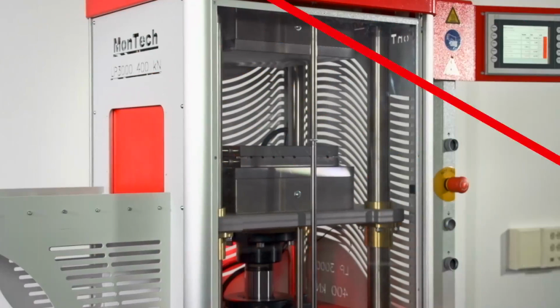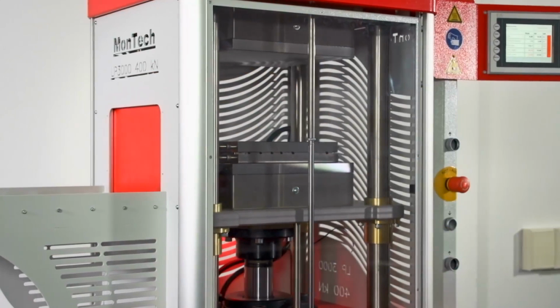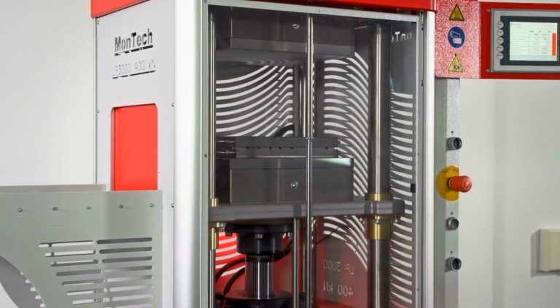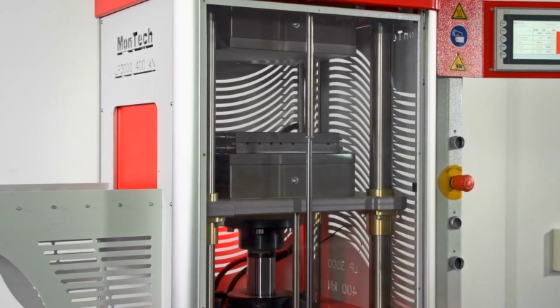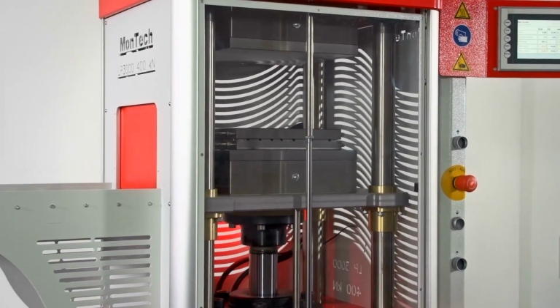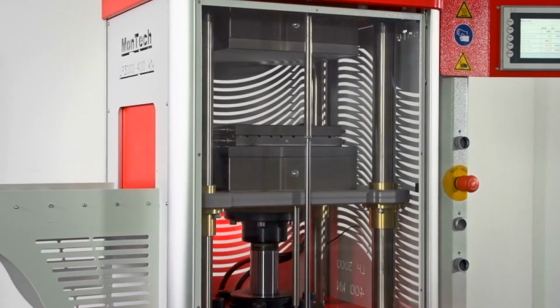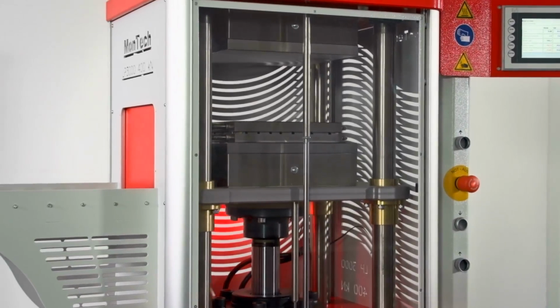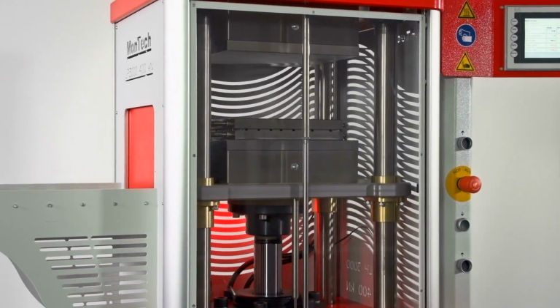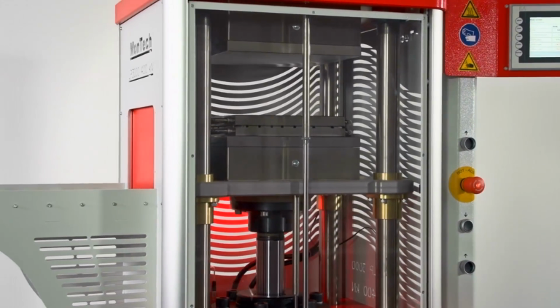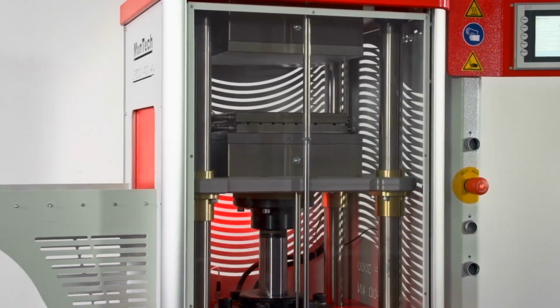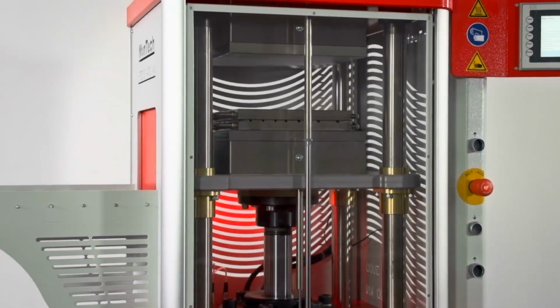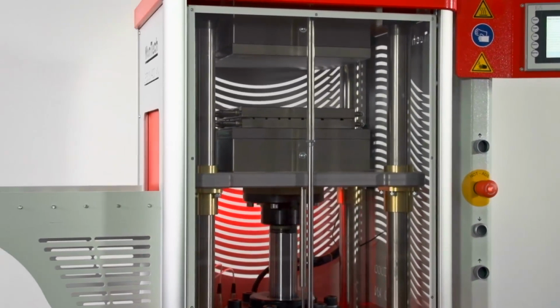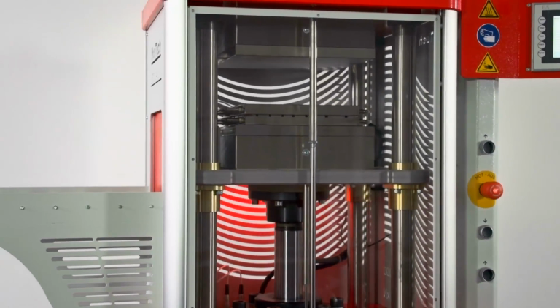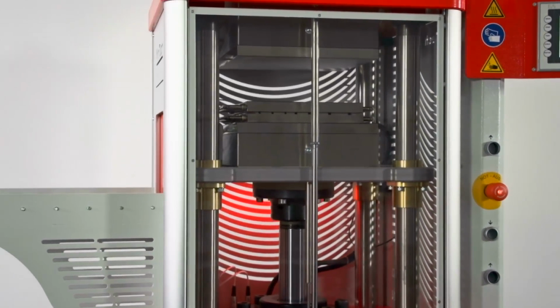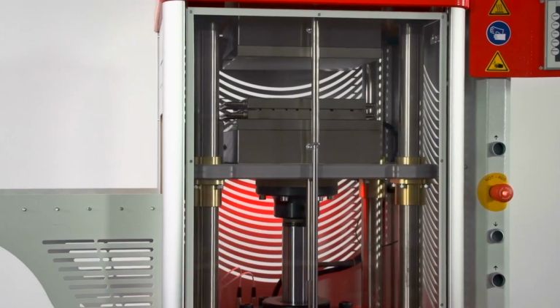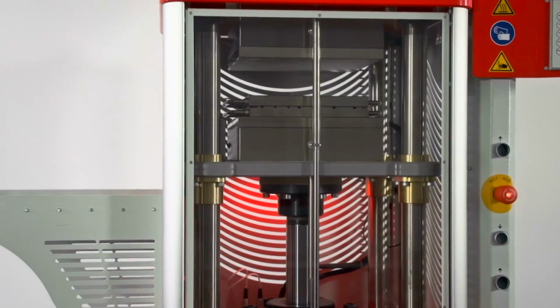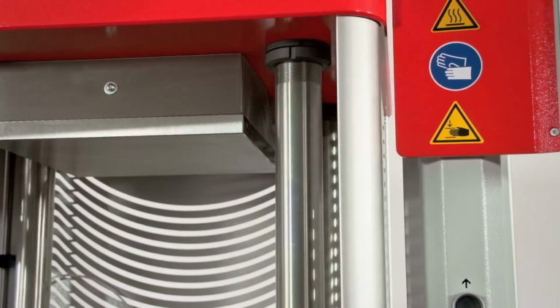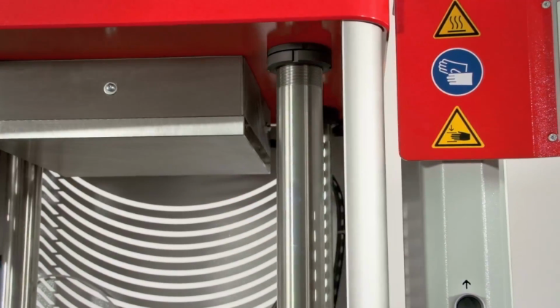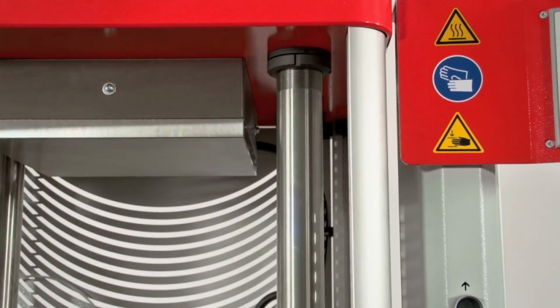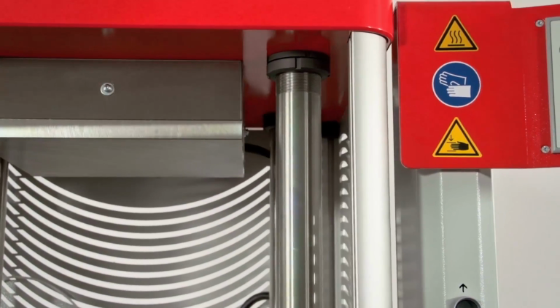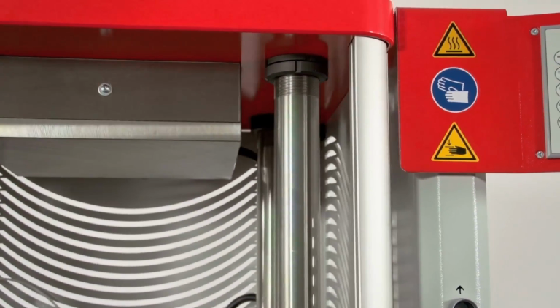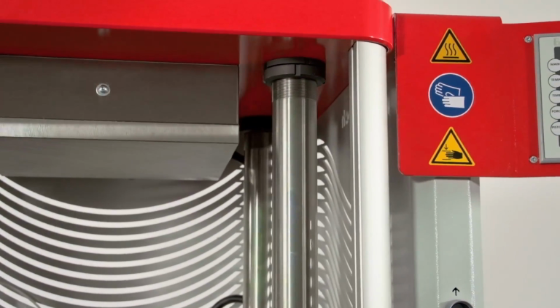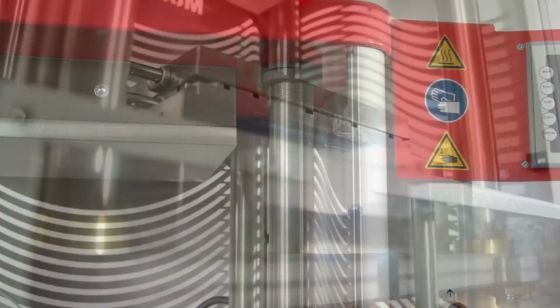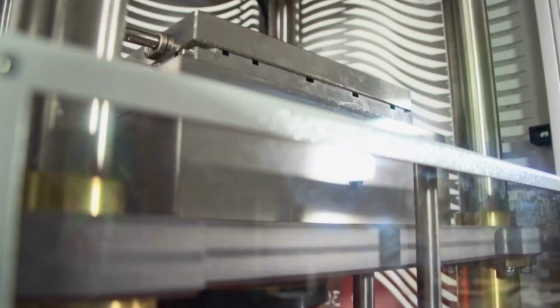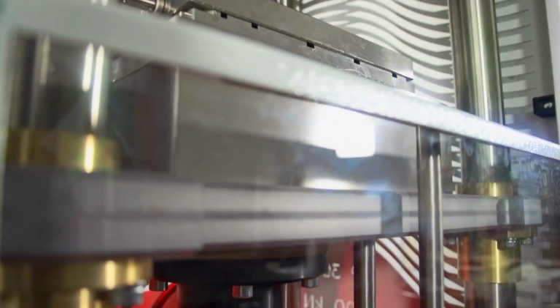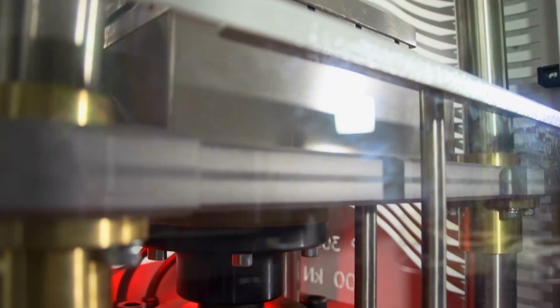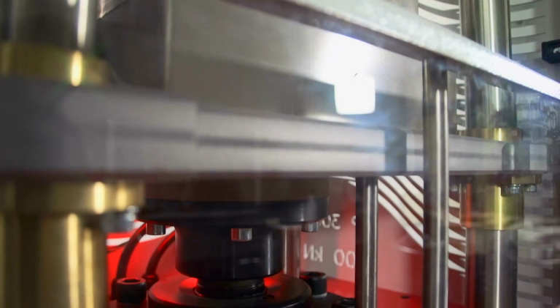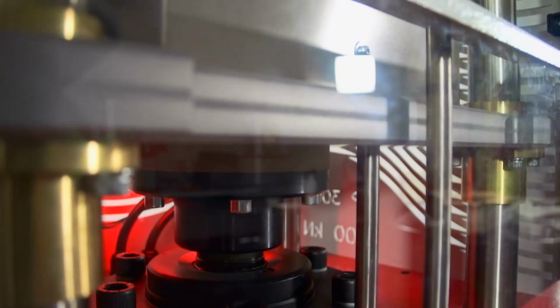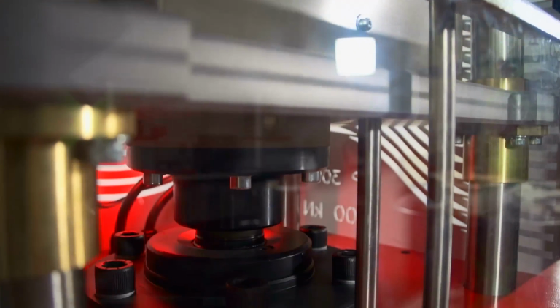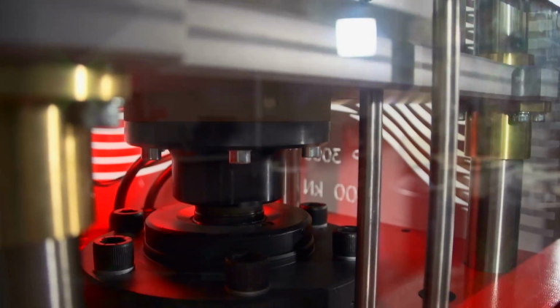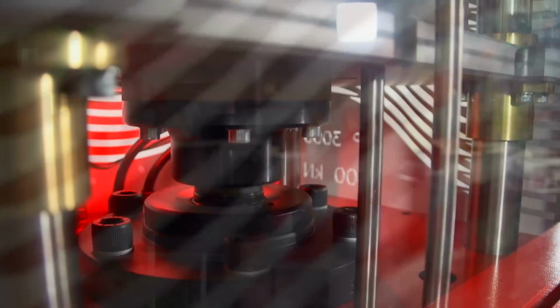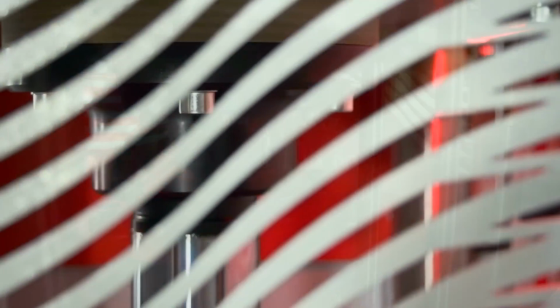The LP3000 has an efficient and durable design to keep up with even the most rigorous workloads. Constructed with an enclosed four column frame, stainless steel platens, and tension bars, the LP3000 is built to perform and last.